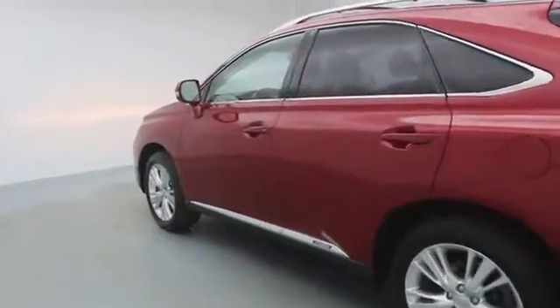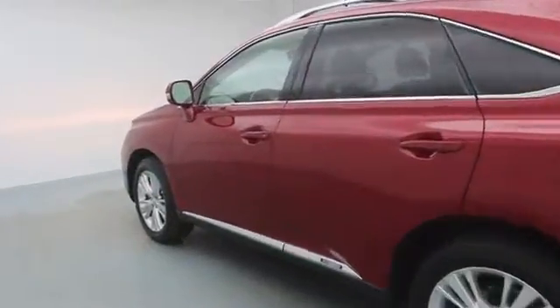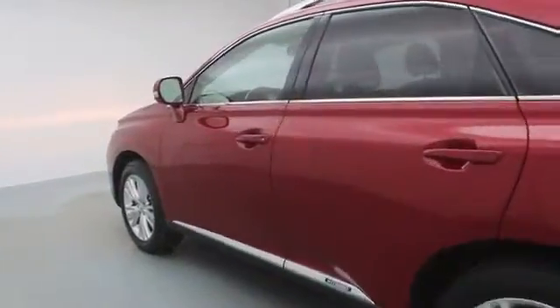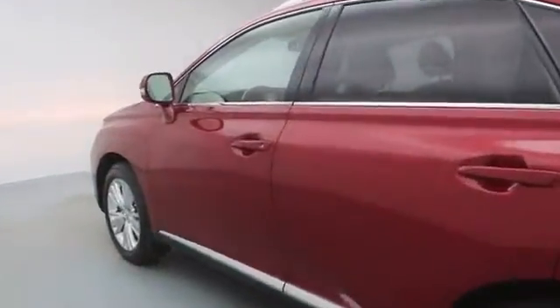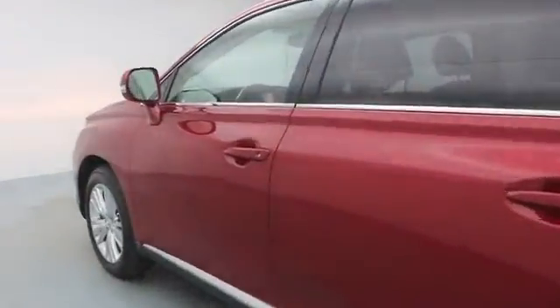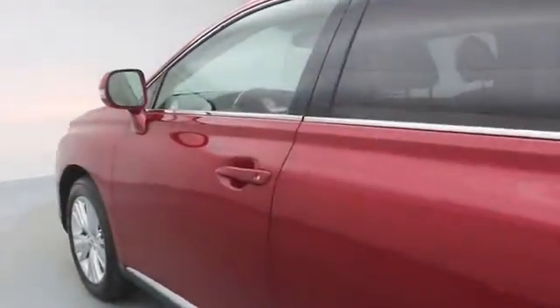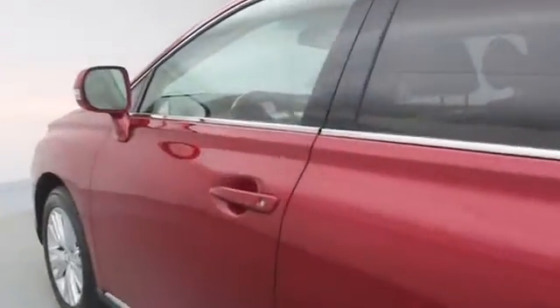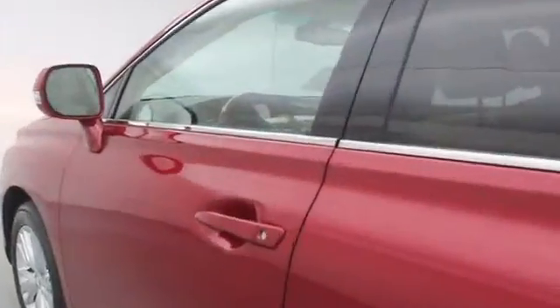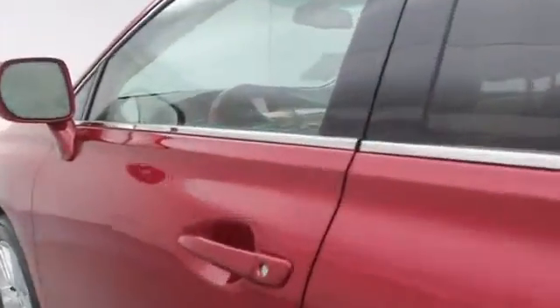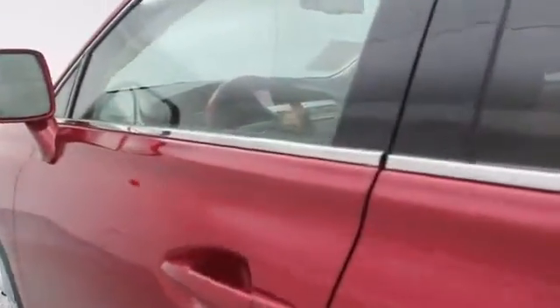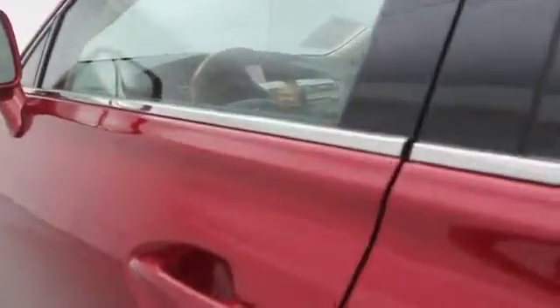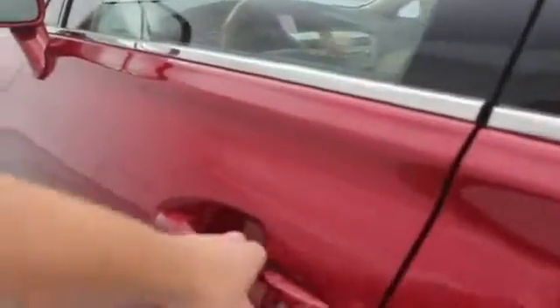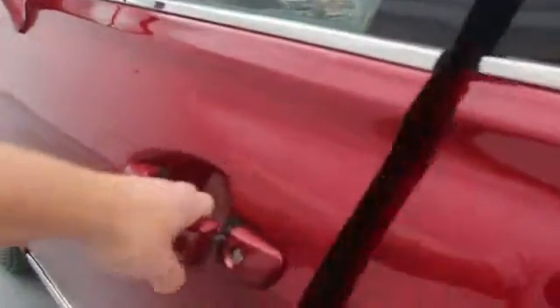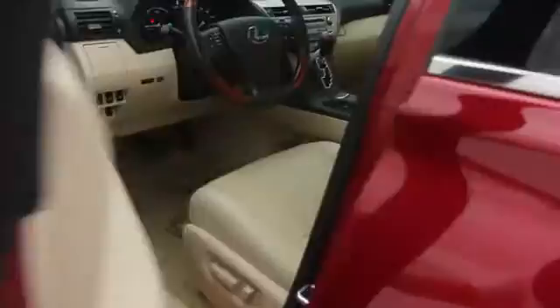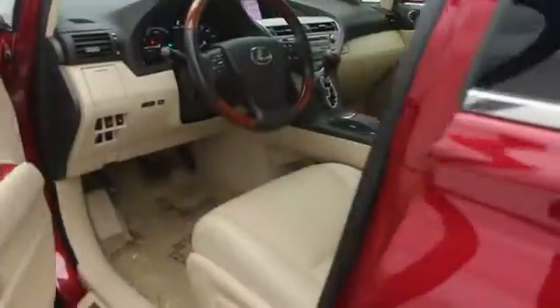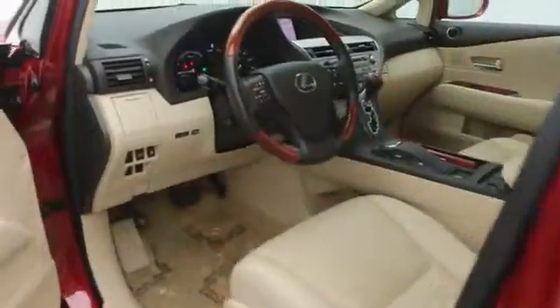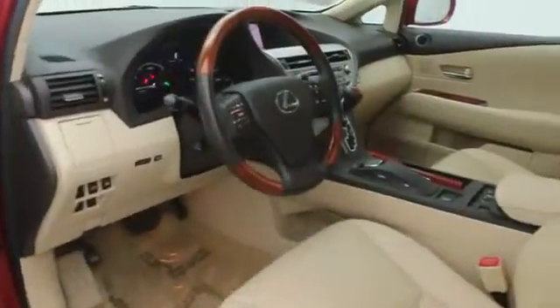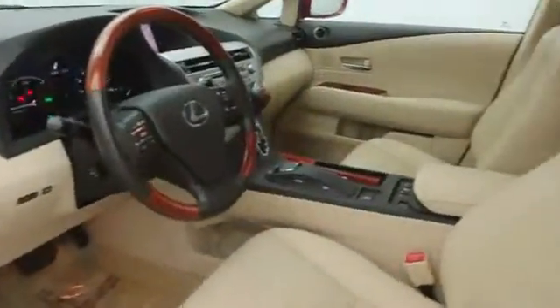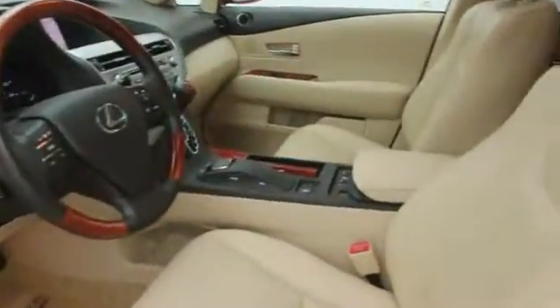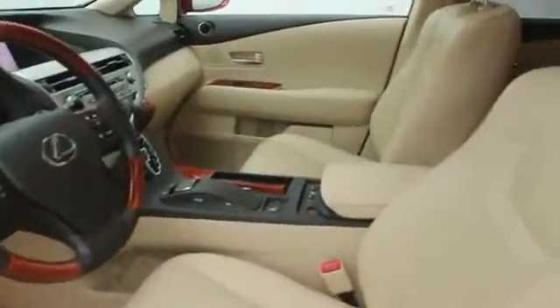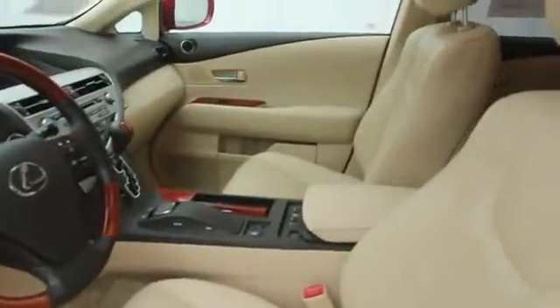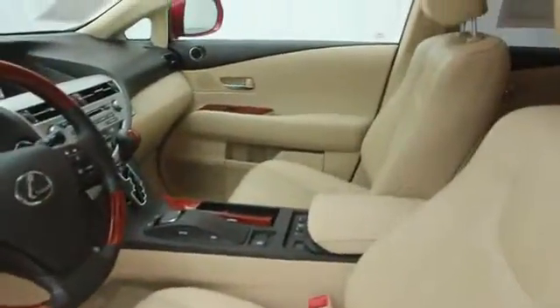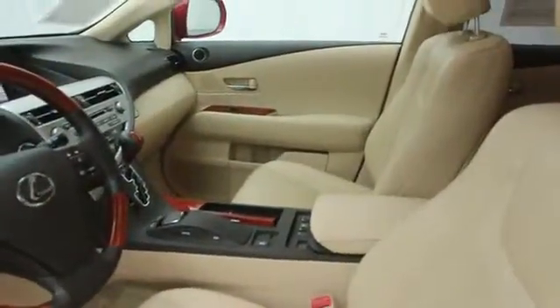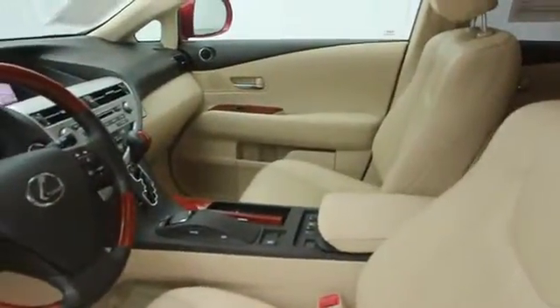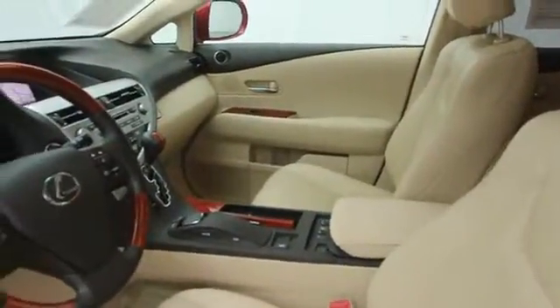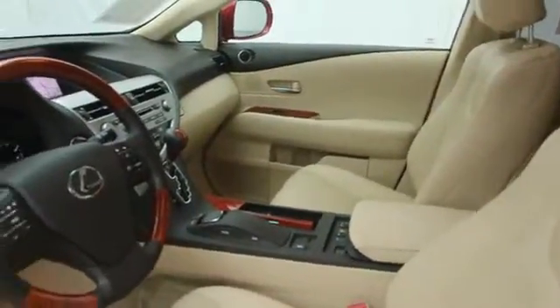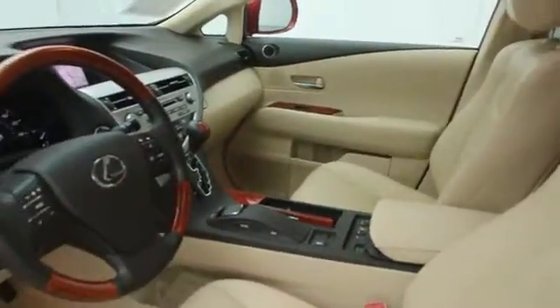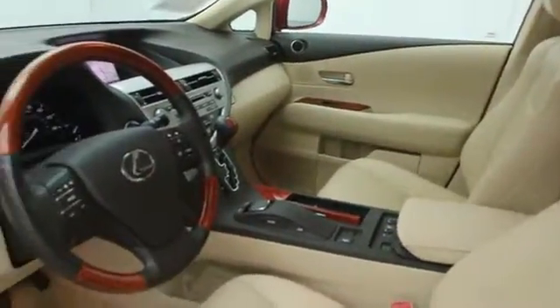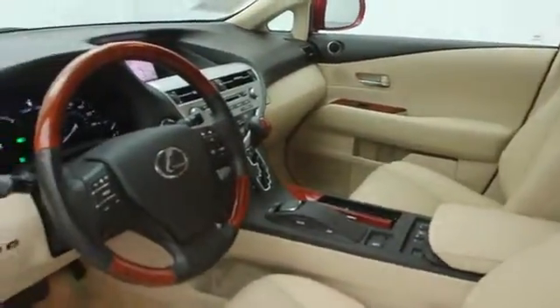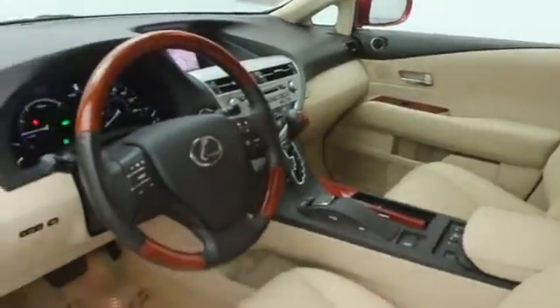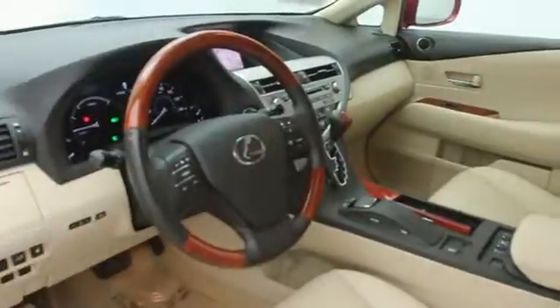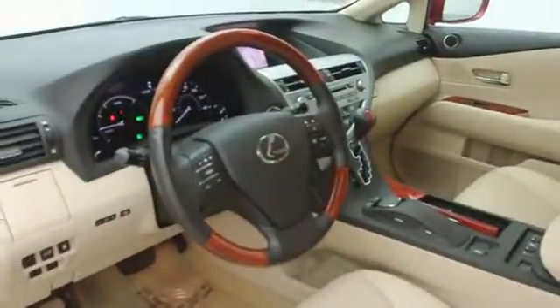Traction control, power passenger seat, dual airbags, air conditioning front, auto dimming rear view mirror, PPO, trip computer, fog lights, compass.